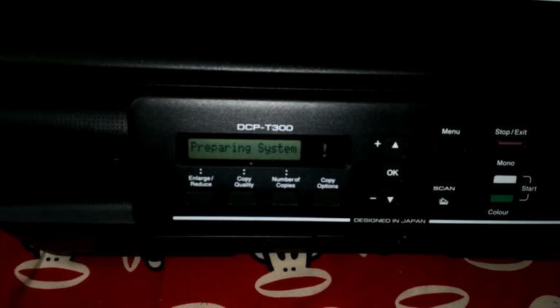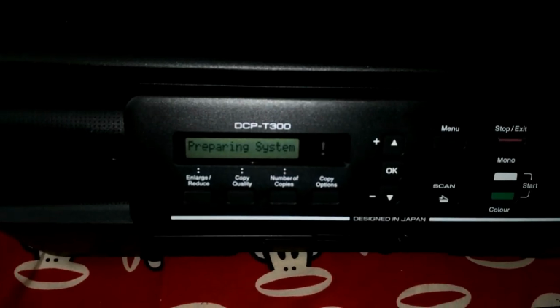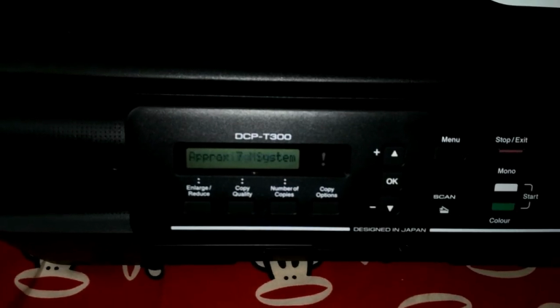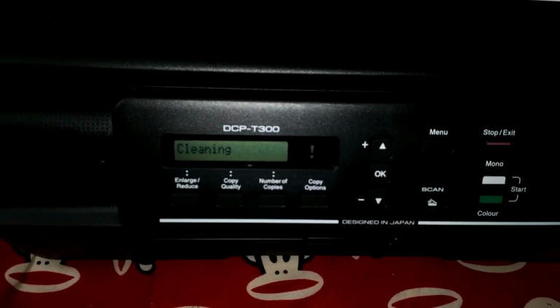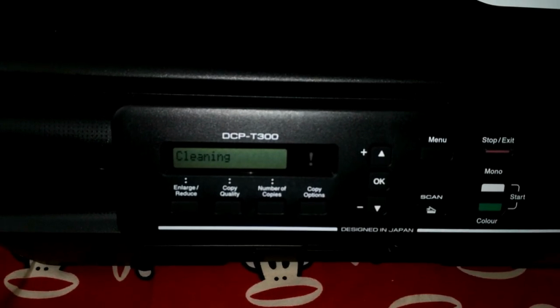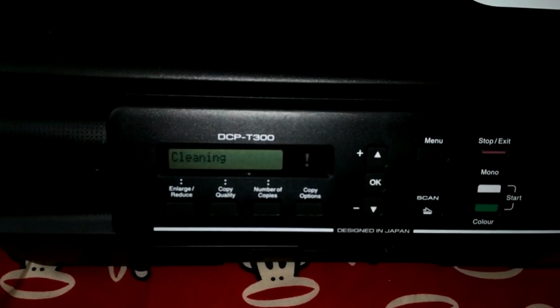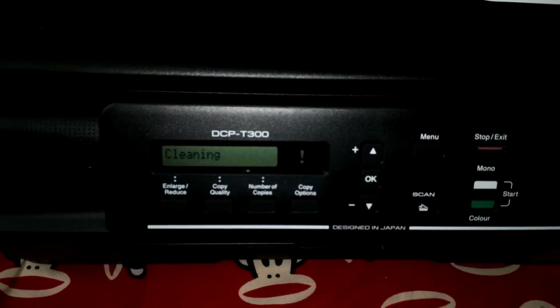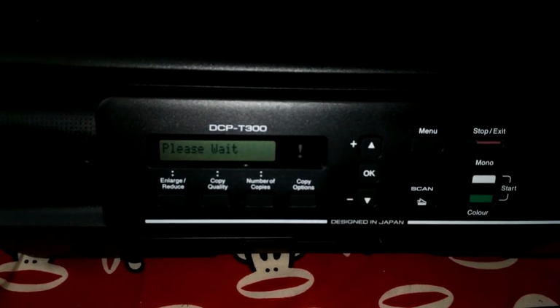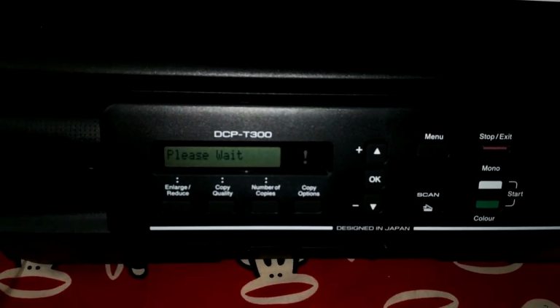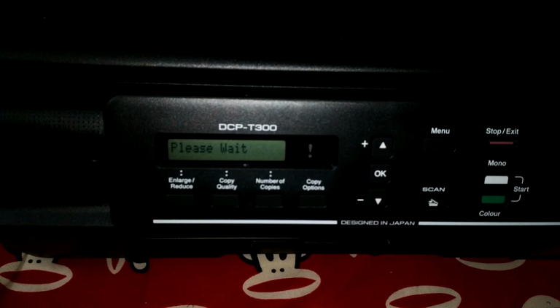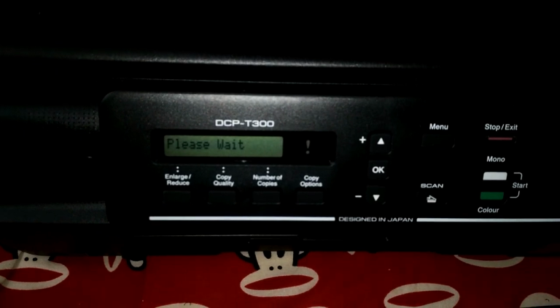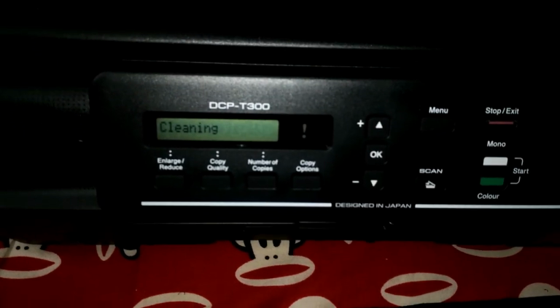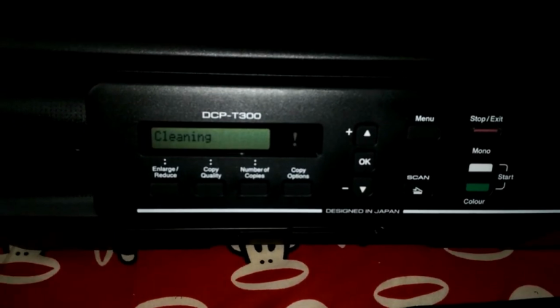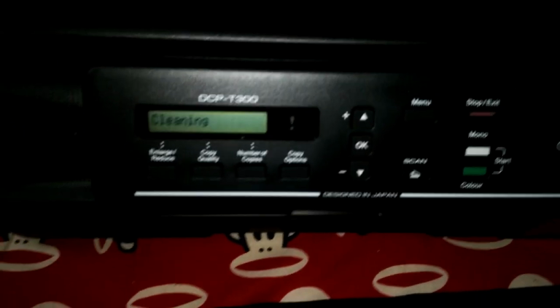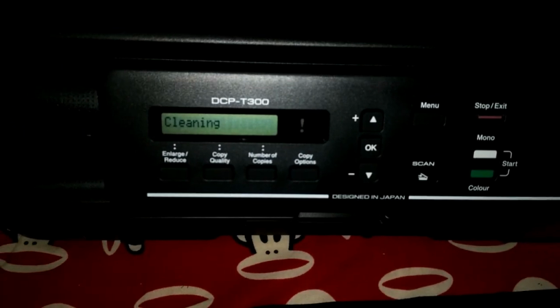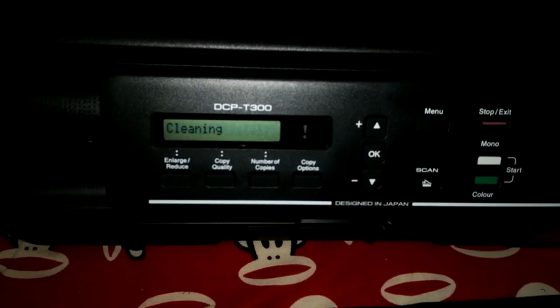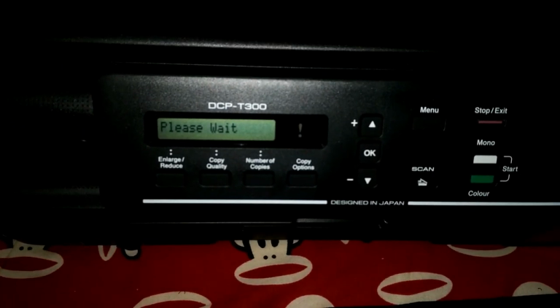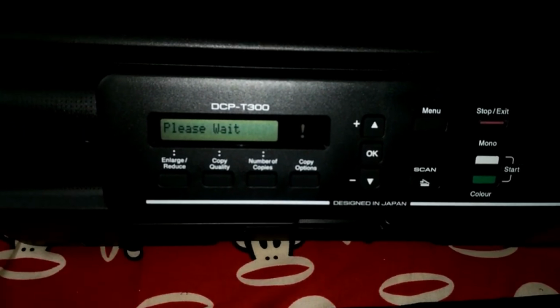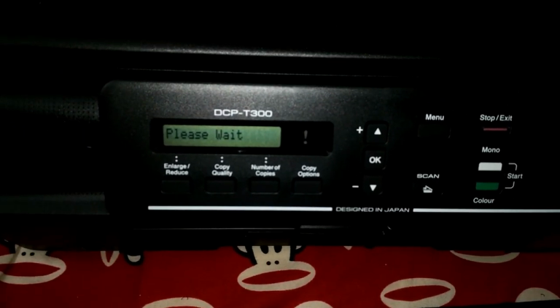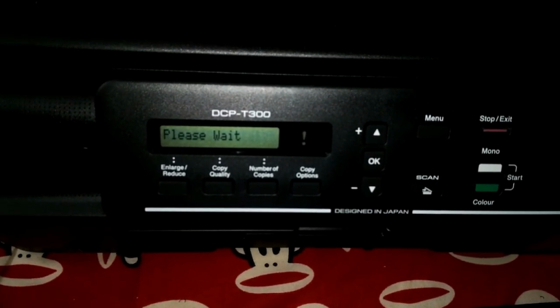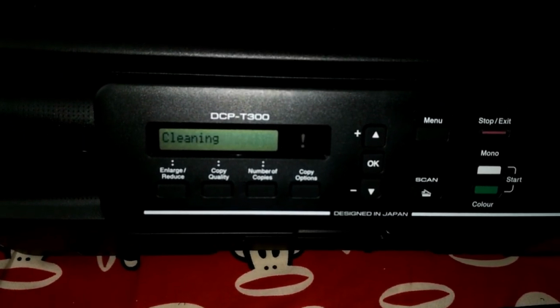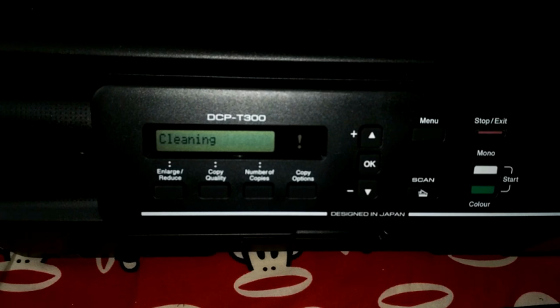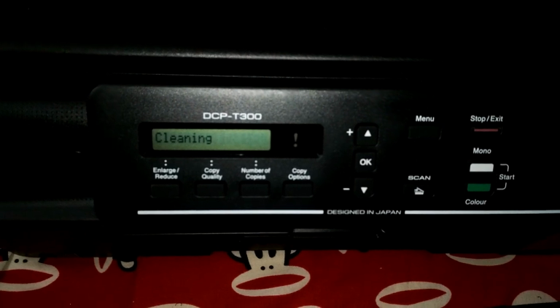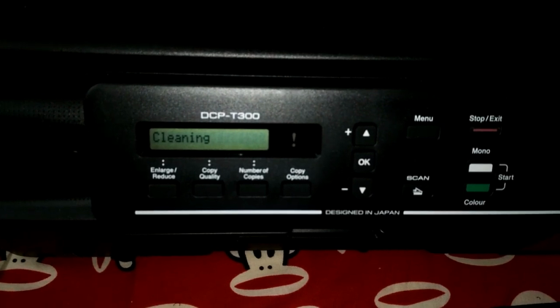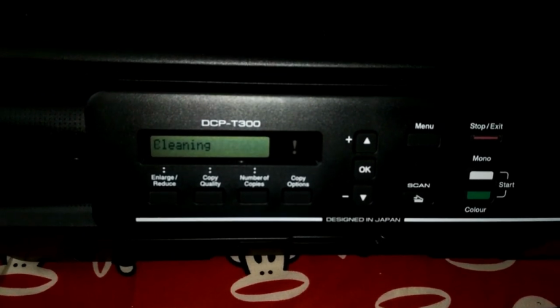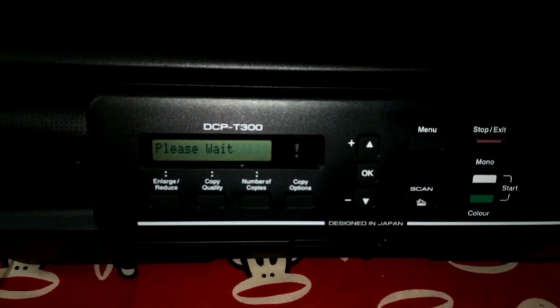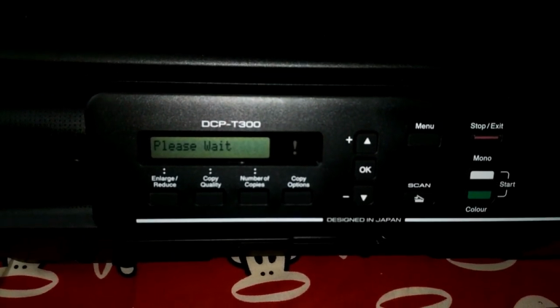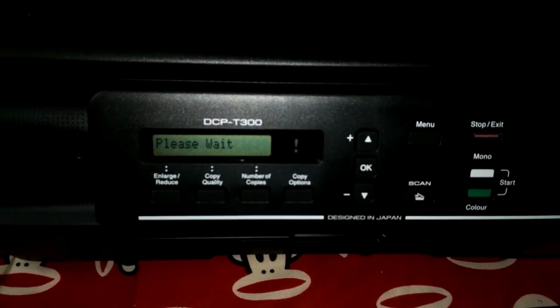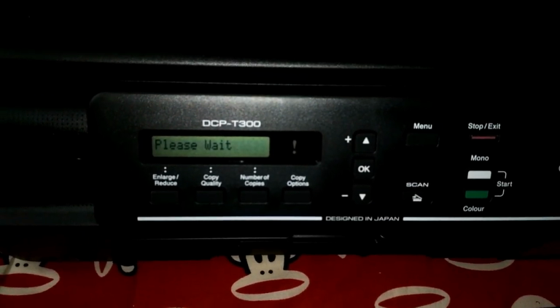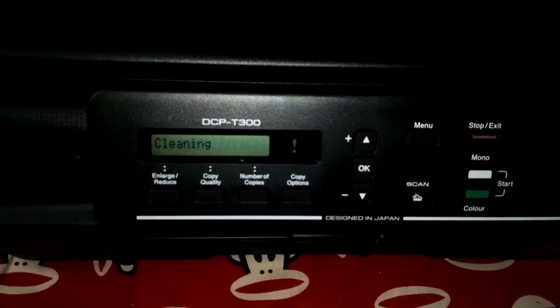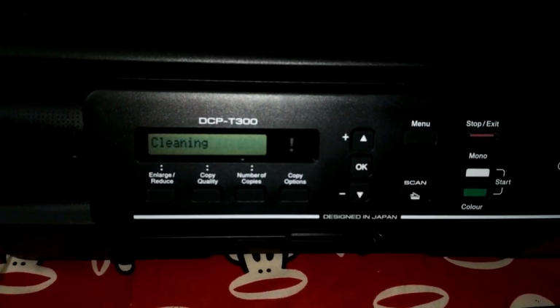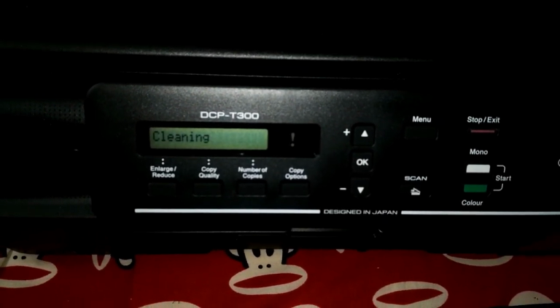After filling up all the ink tanks, I am now powering on the printer for the first time. The printer will take some time to soak the ink into the ink cartridge and clean the print head, so give the printer some time.